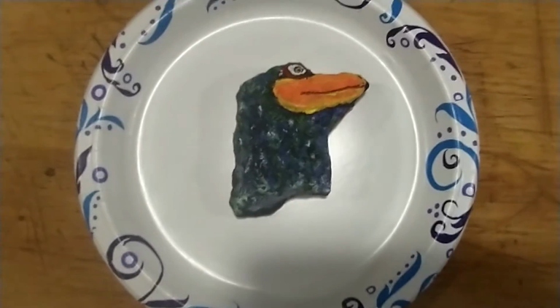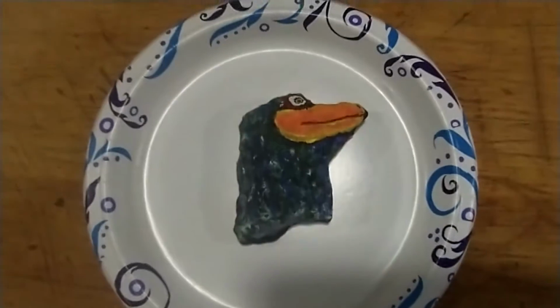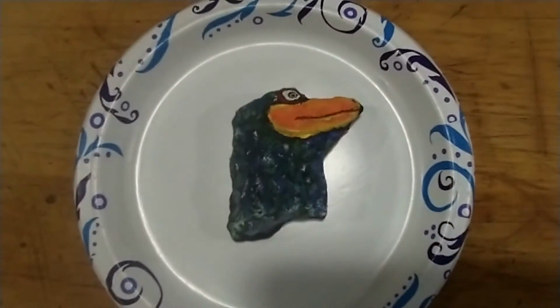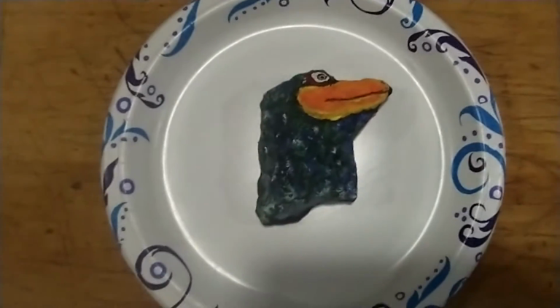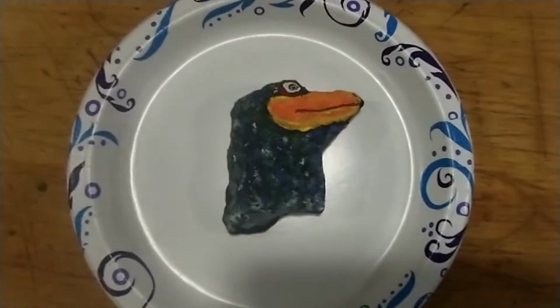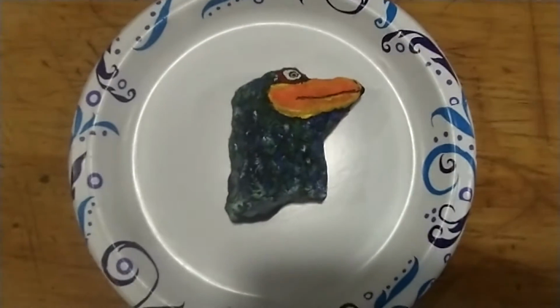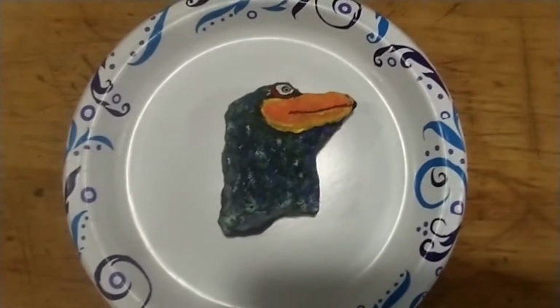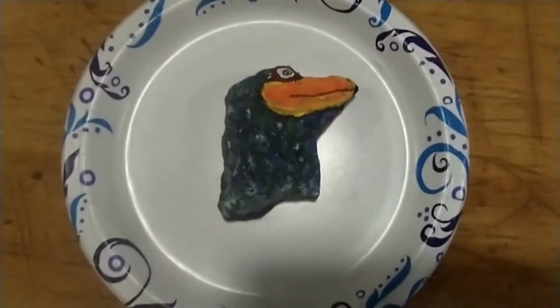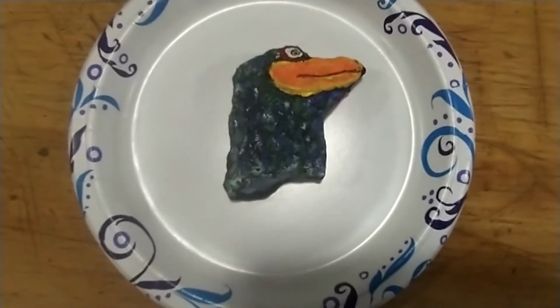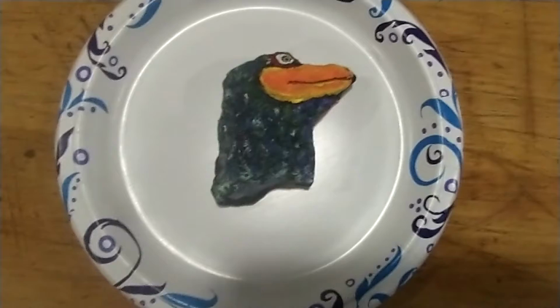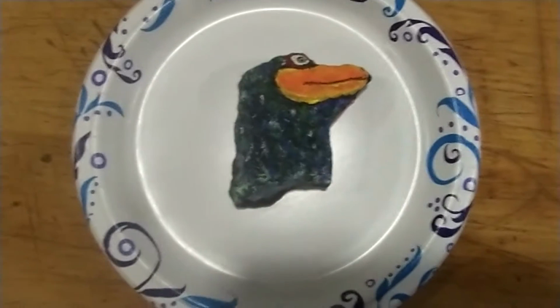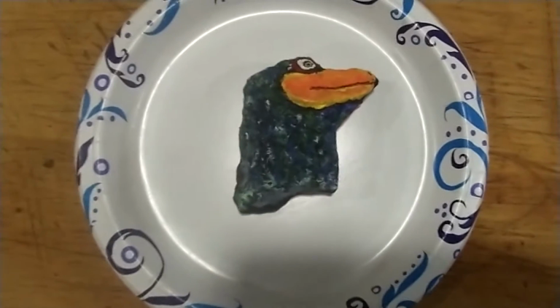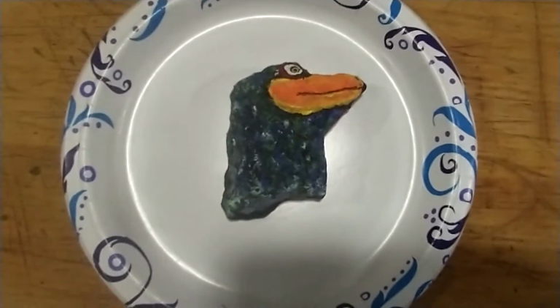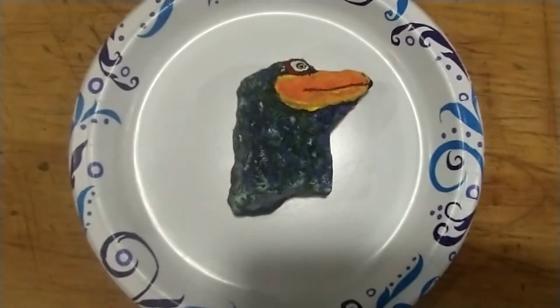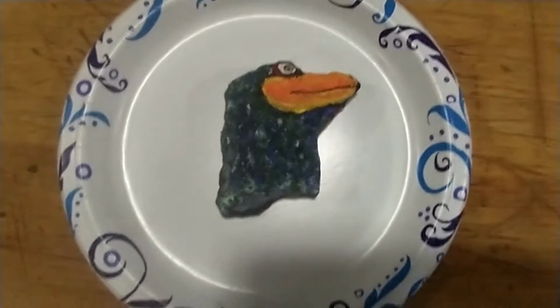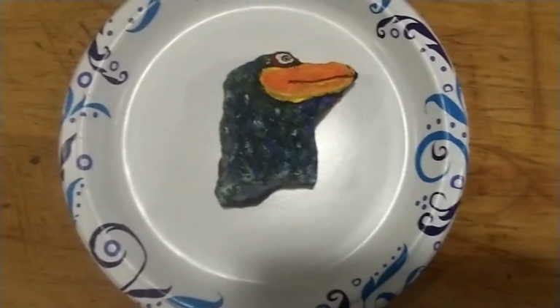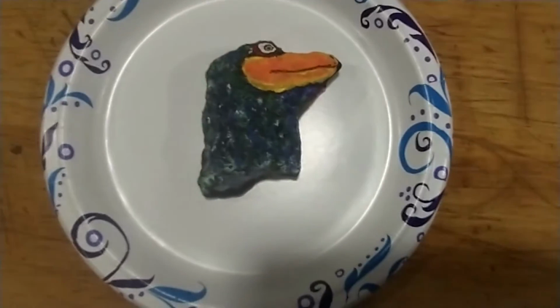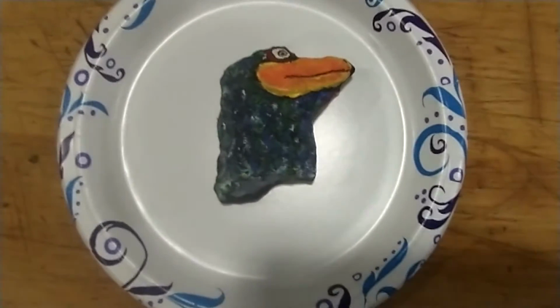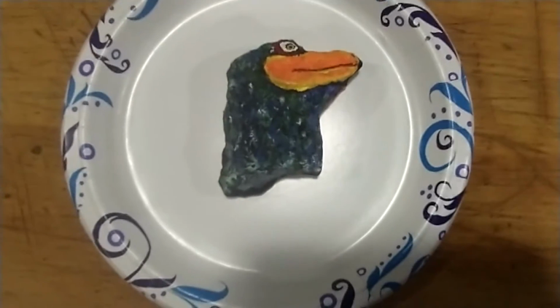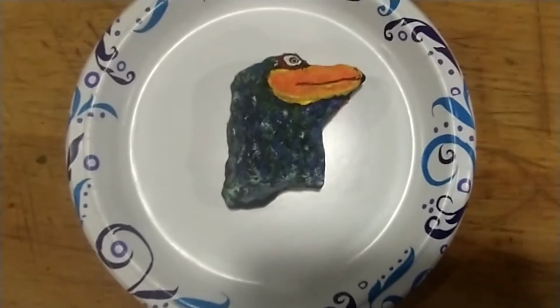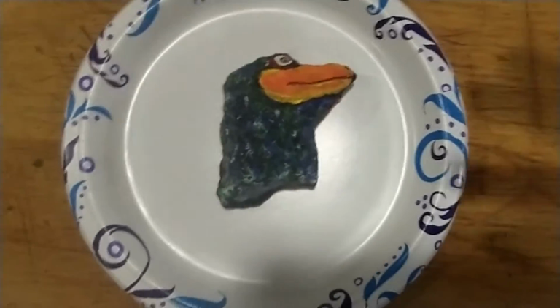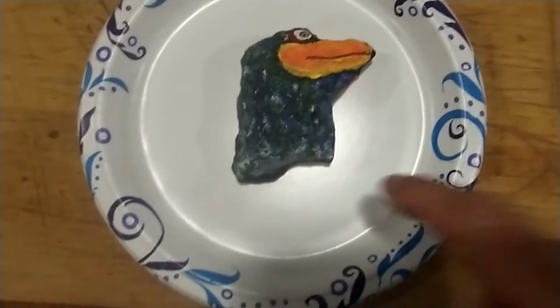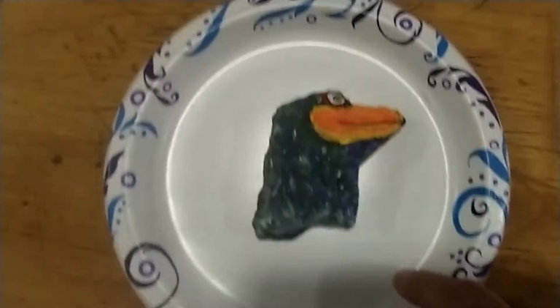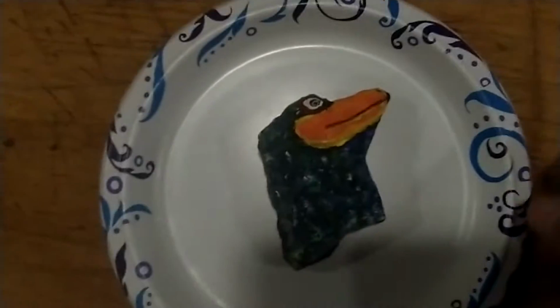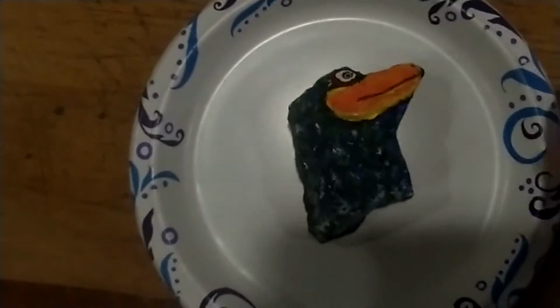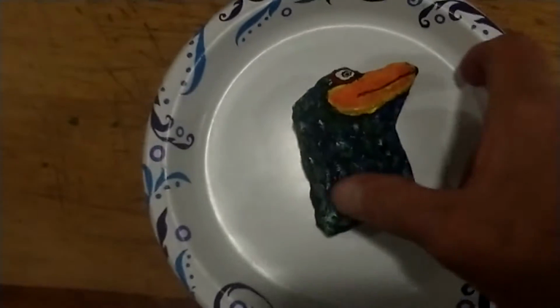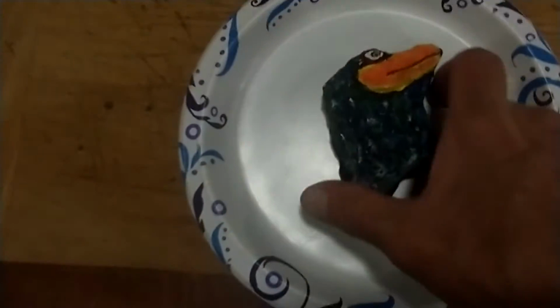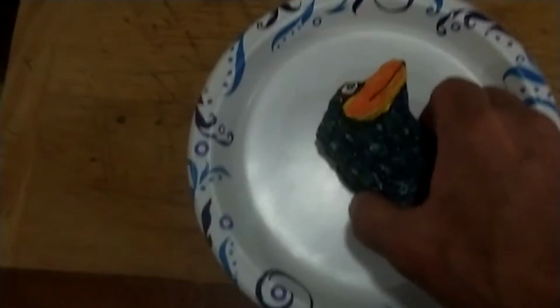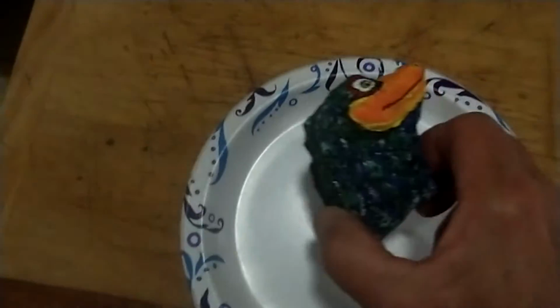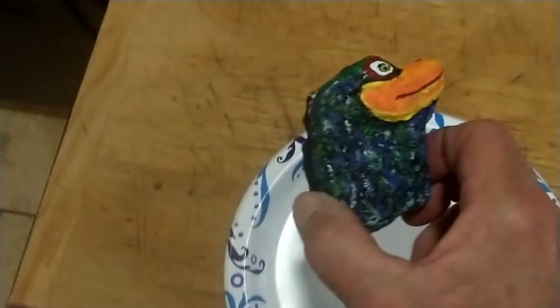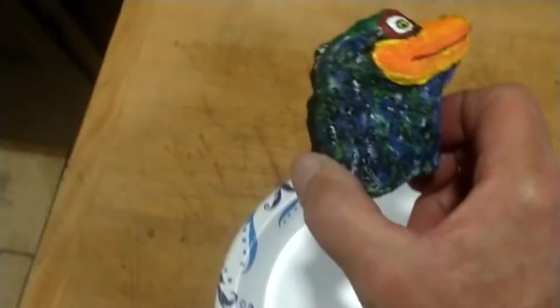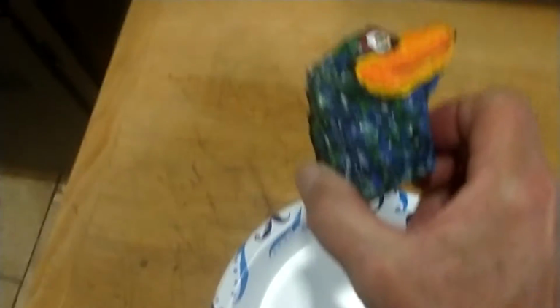I'm close to finished with my bird dog. I don't know how to paint a bird, and I really don't know how to paint a dog either. This was that weird rock I found. So I made a bird dog.